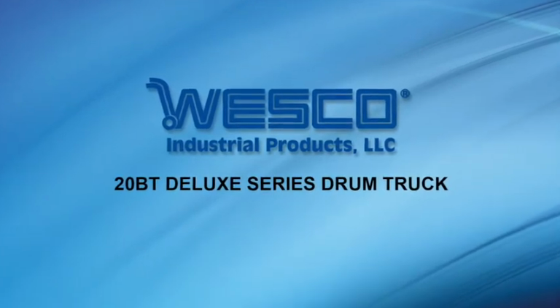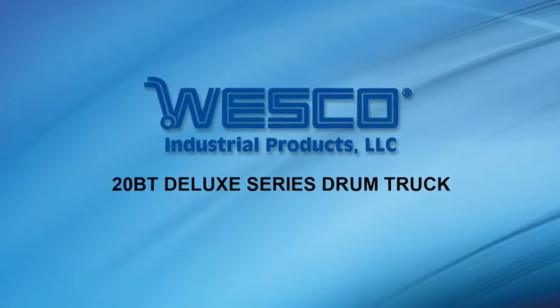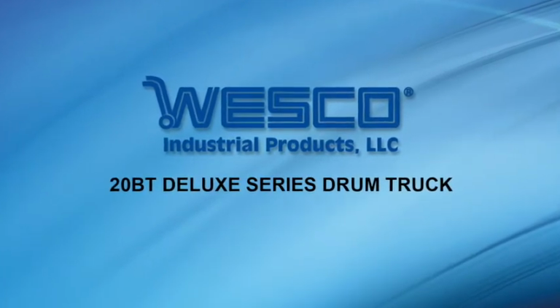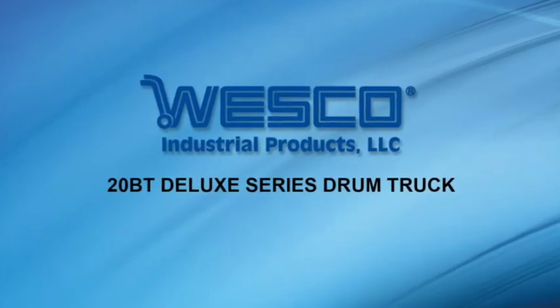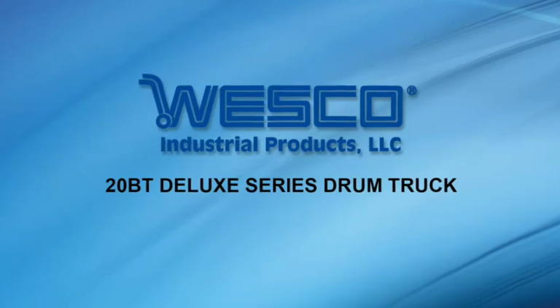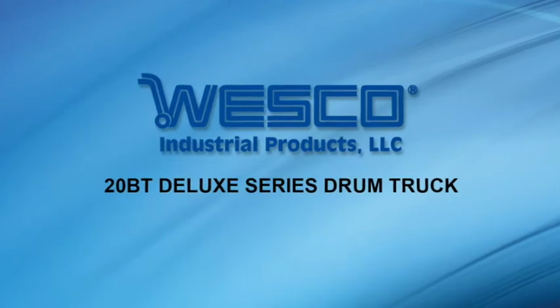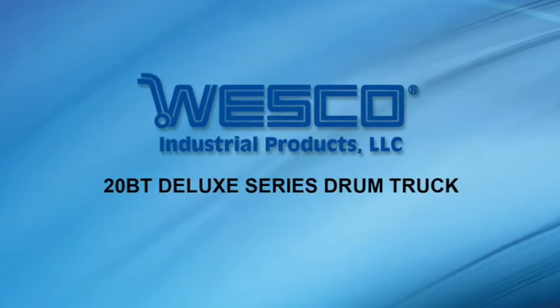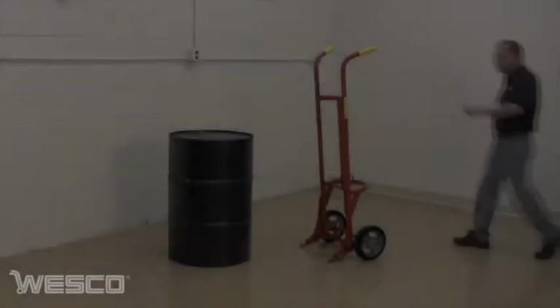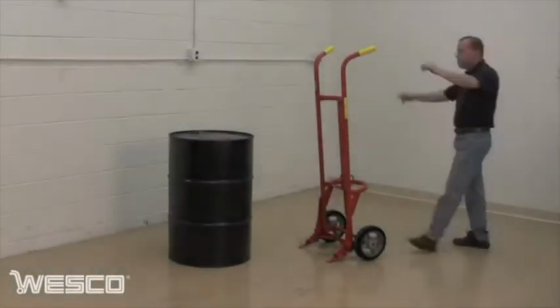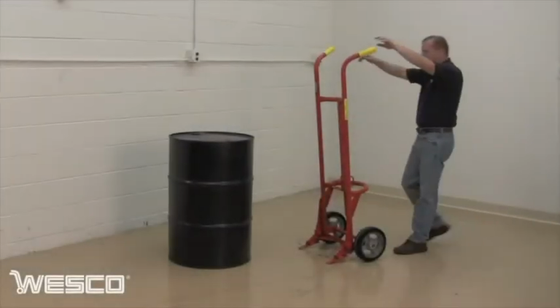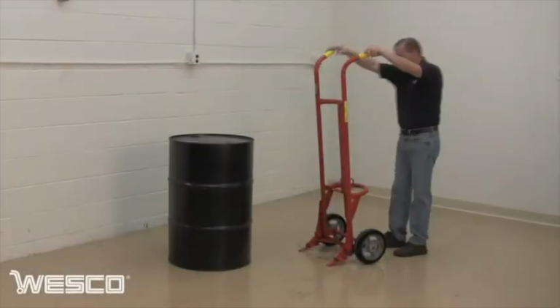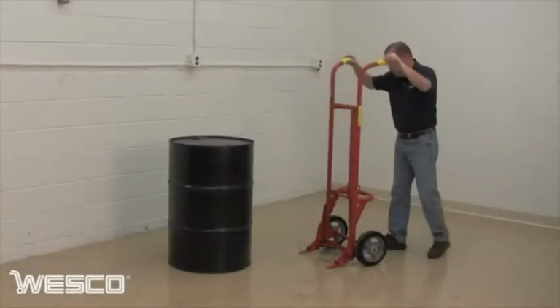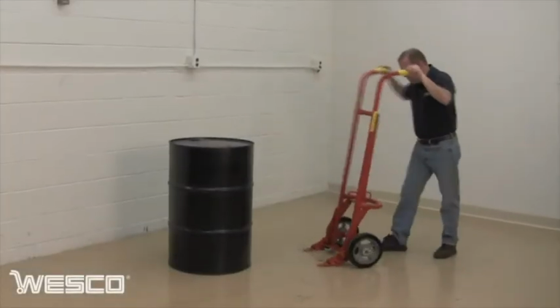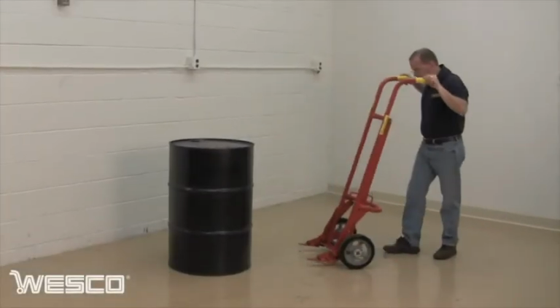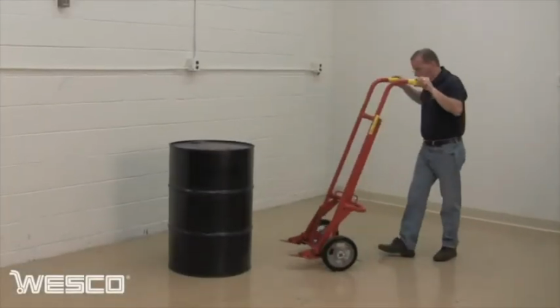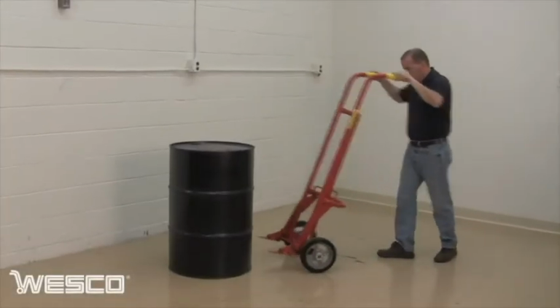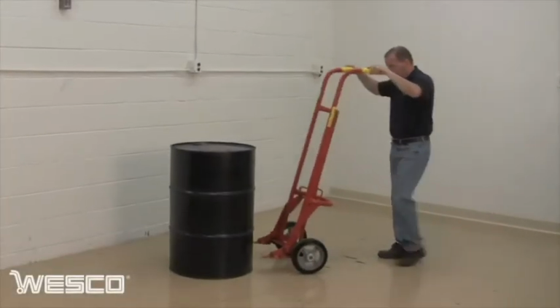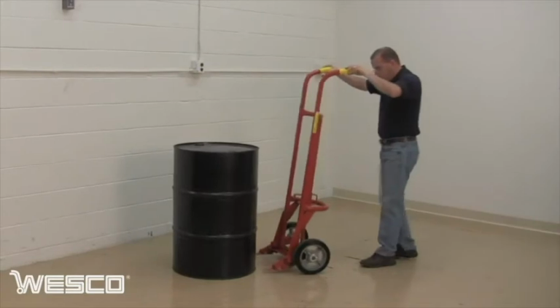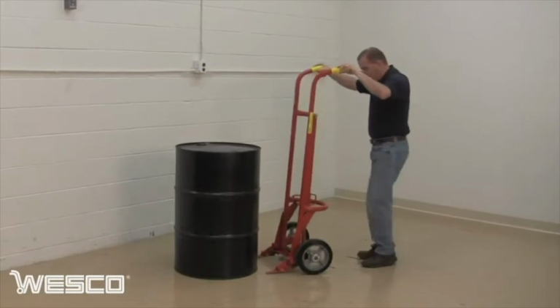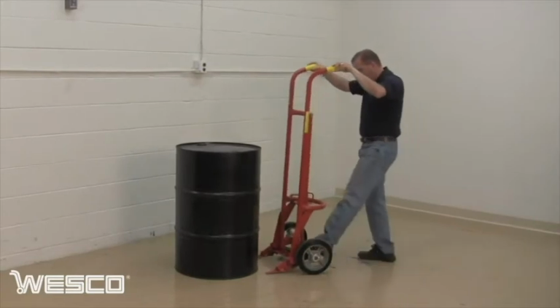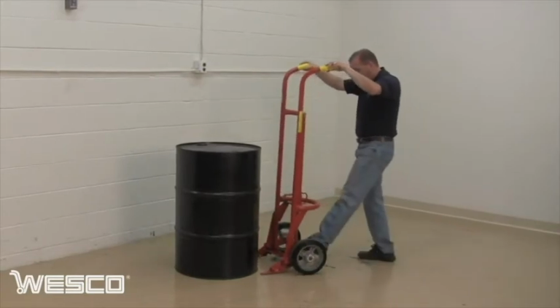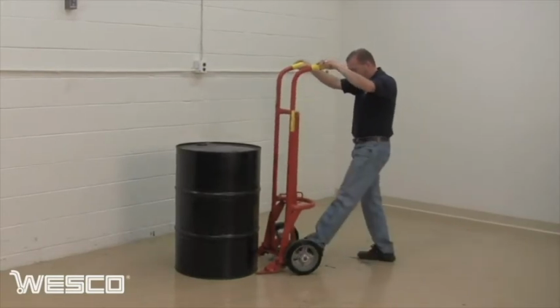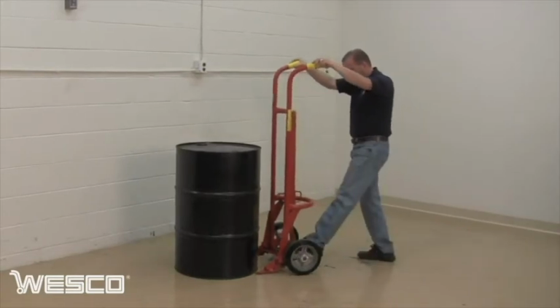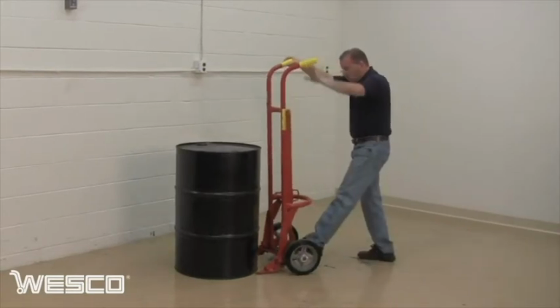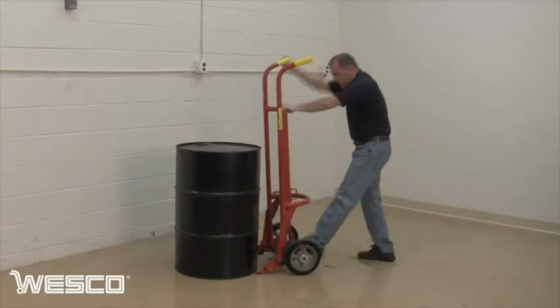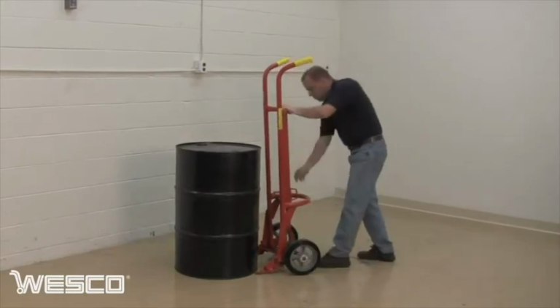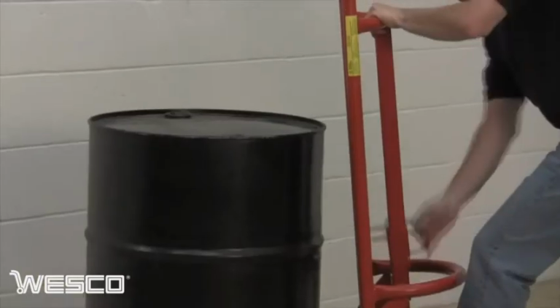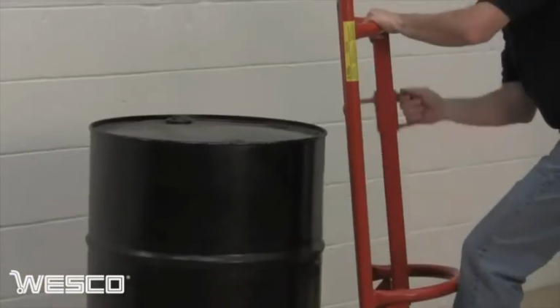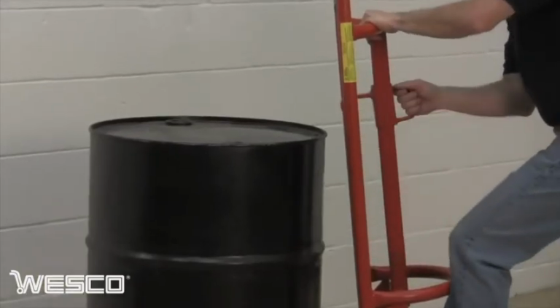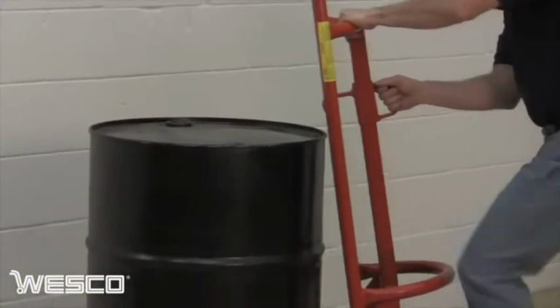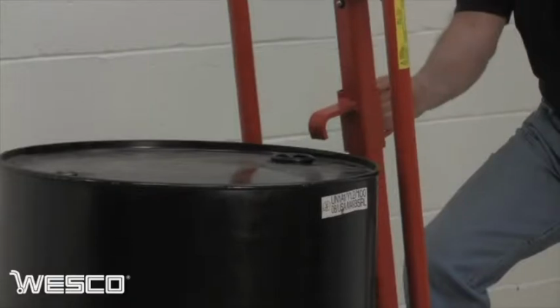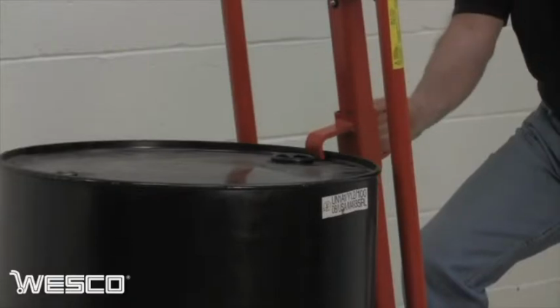The 20BT Deluxe Series Drum Truck handles steel 30 and 55 gallon drums. Simply position the nose prongs against the base of the drum, slide the chime hook into place, and pull back on the handles.